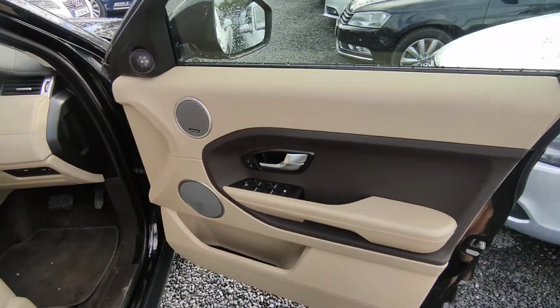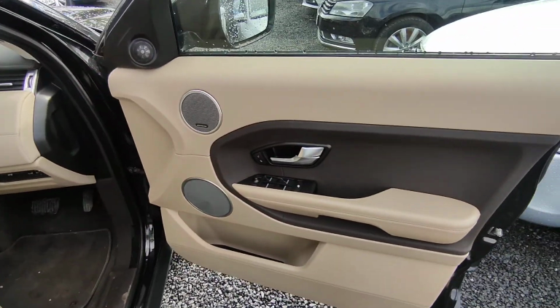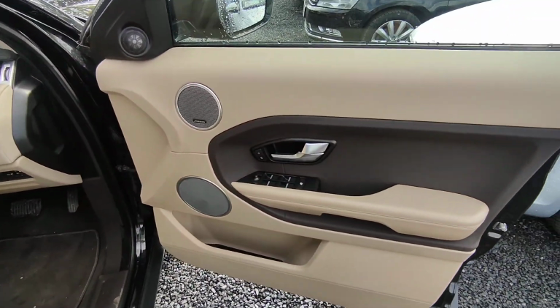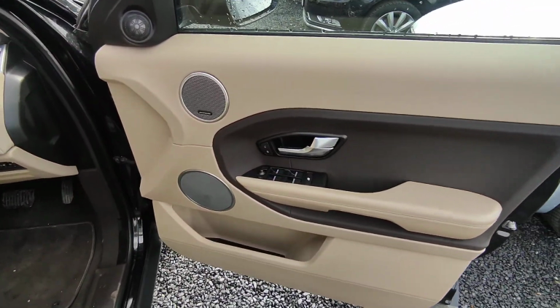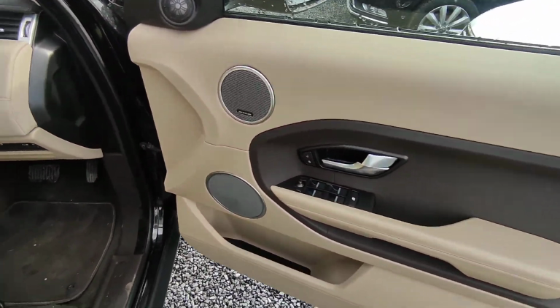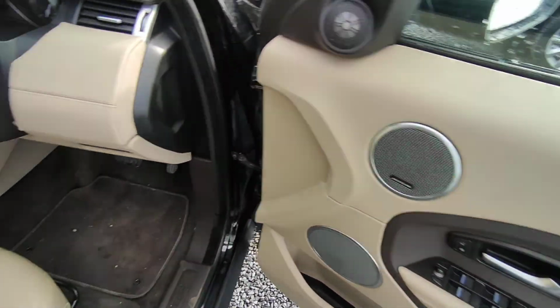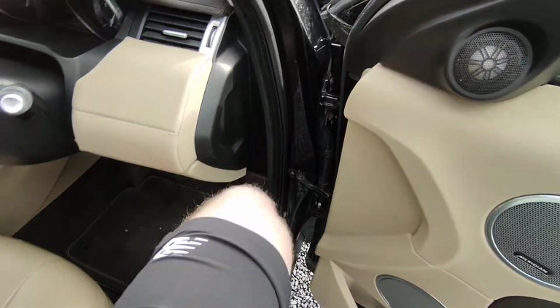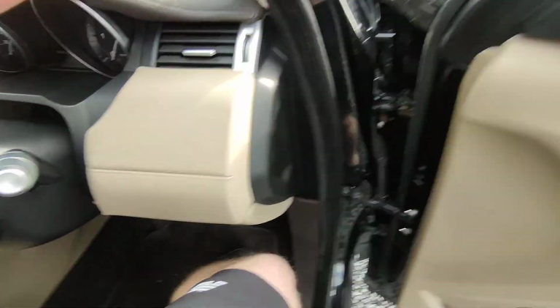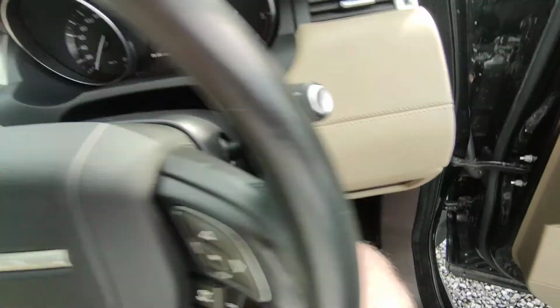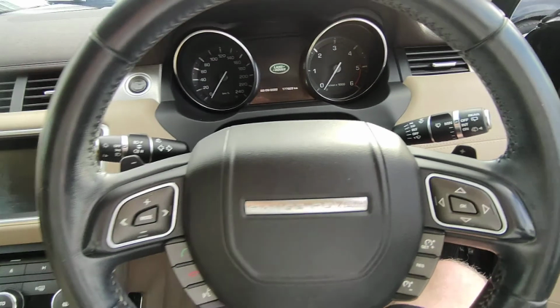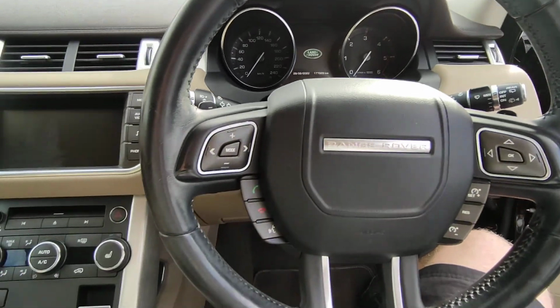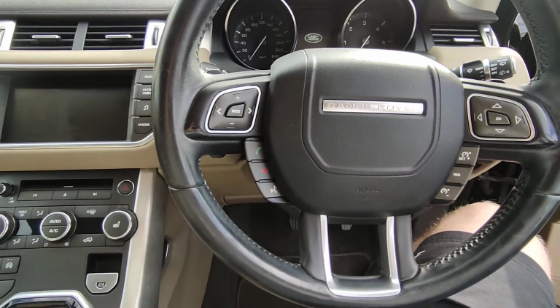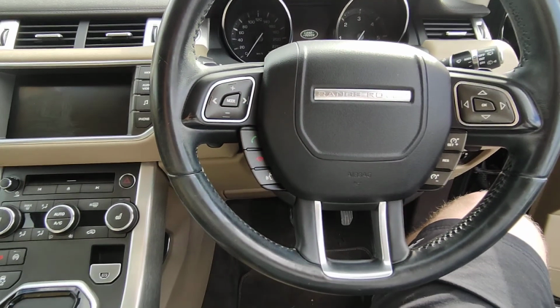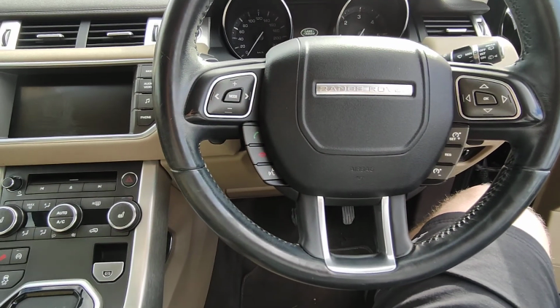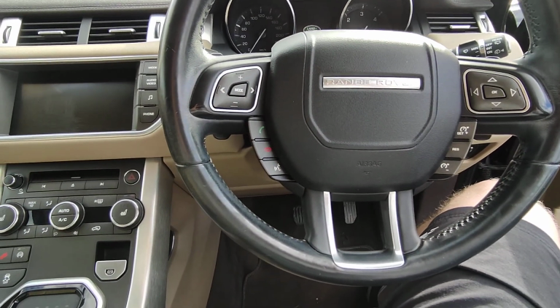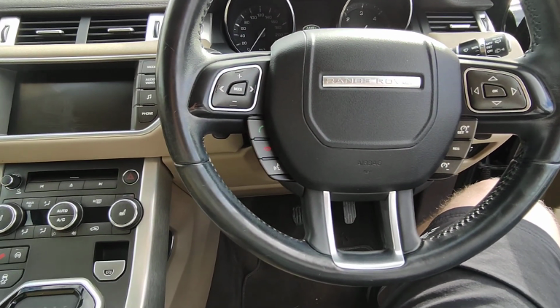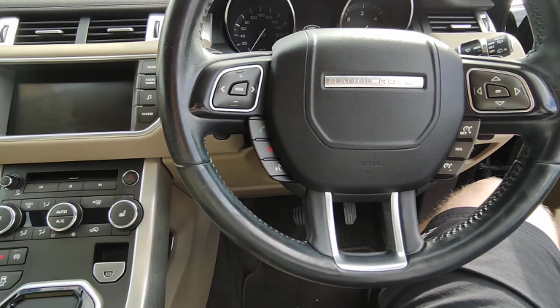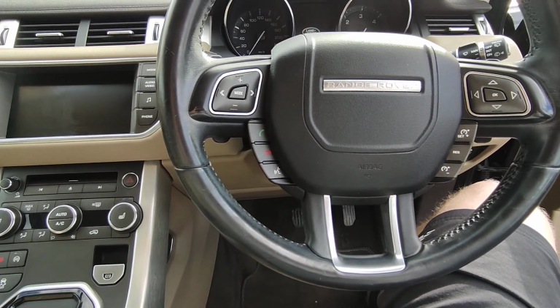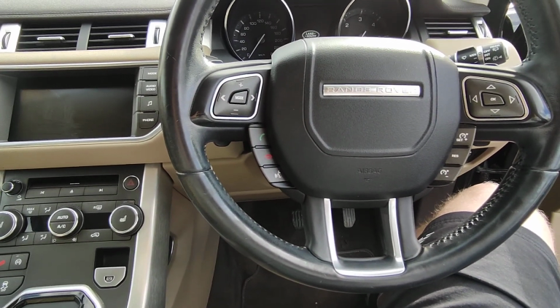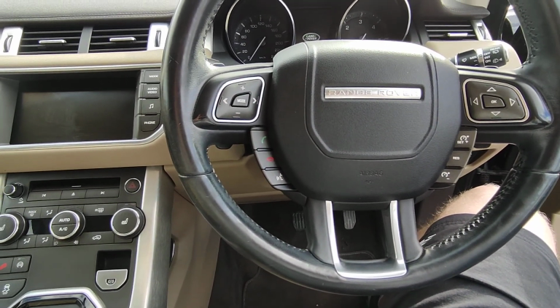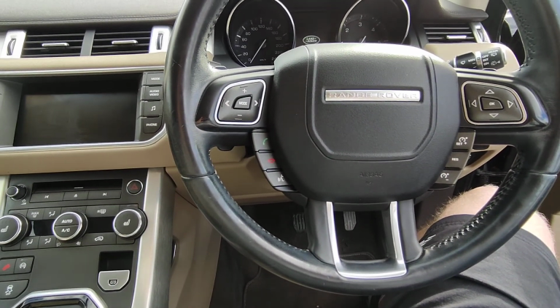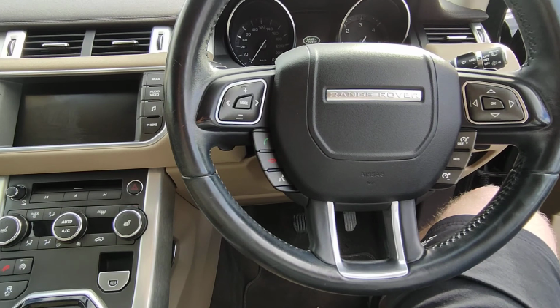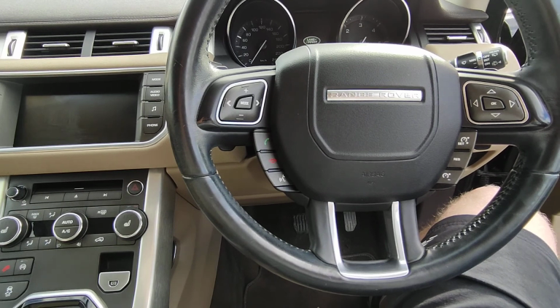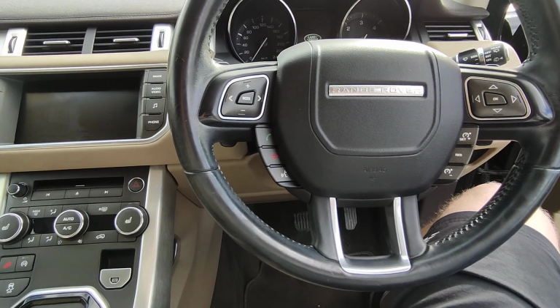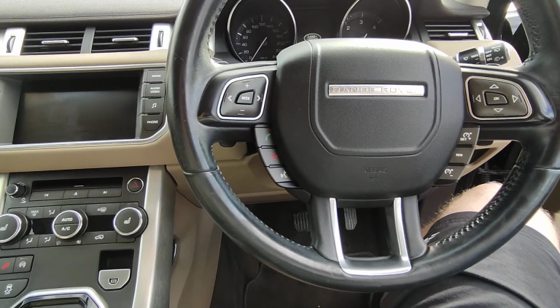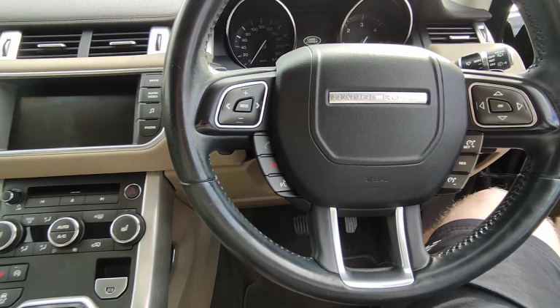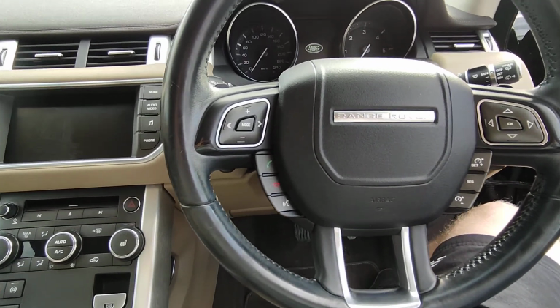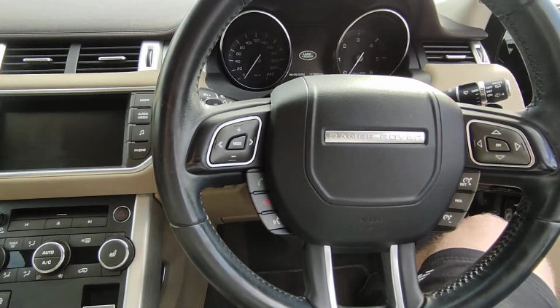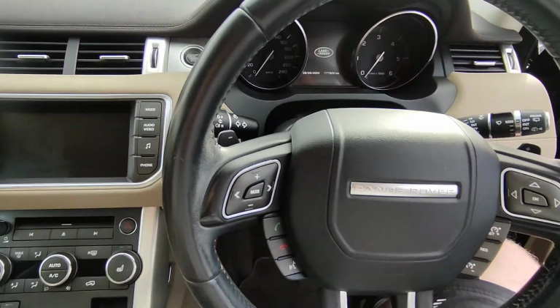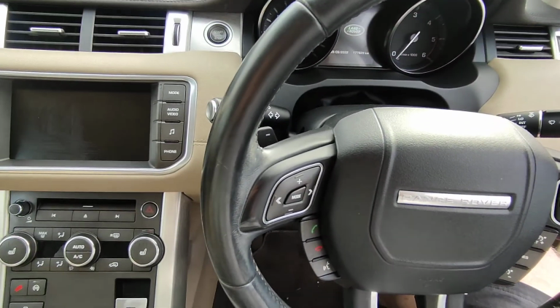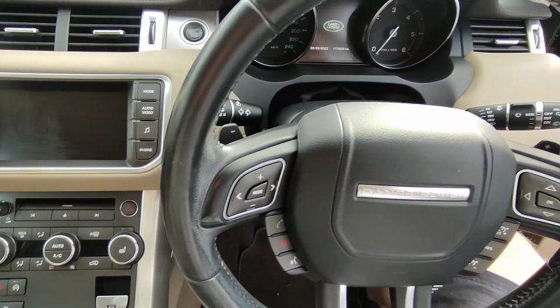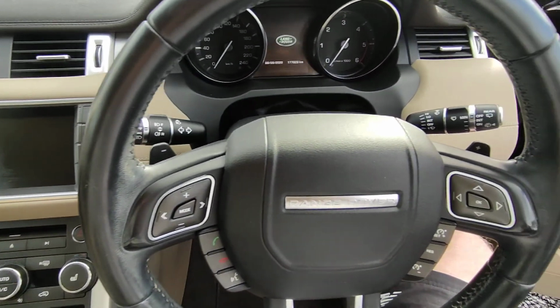Front — you have your electric windows front and back. Controls on the steering wheel to control the radio, Bluetooth, cruise control. Paddles — shift paddles at the back as well.